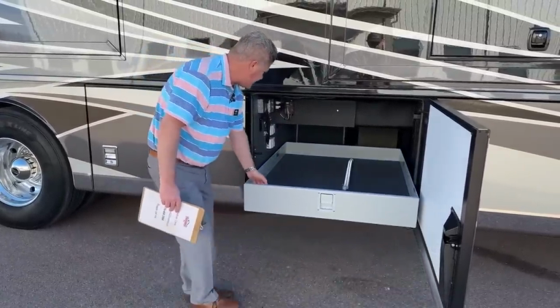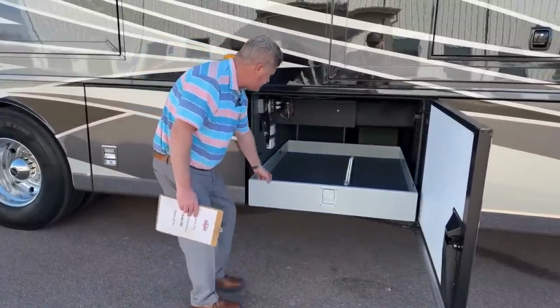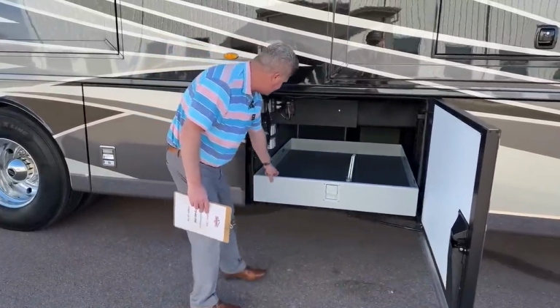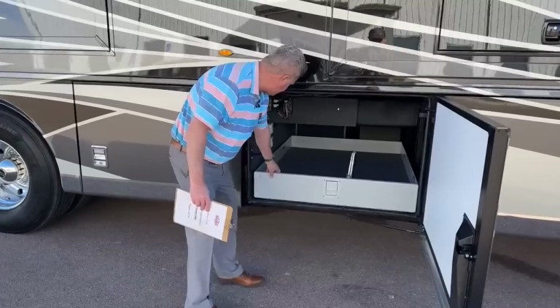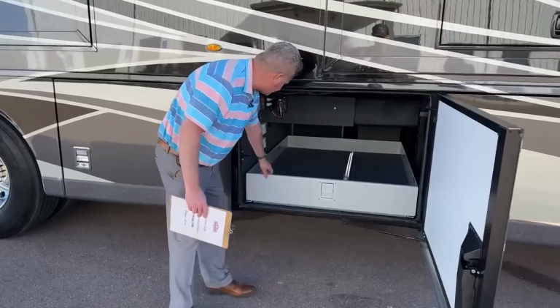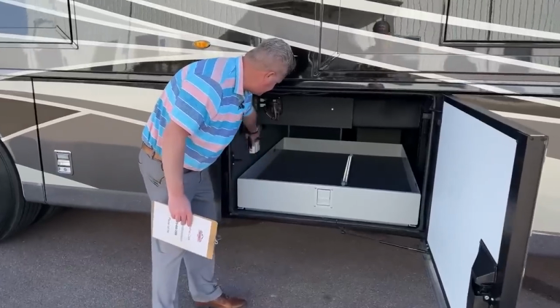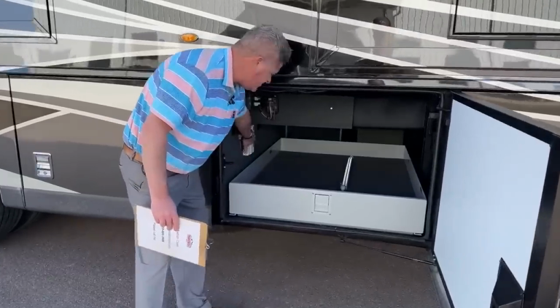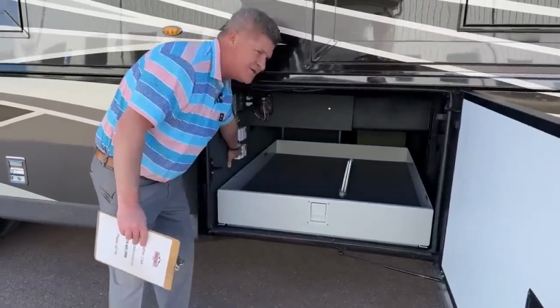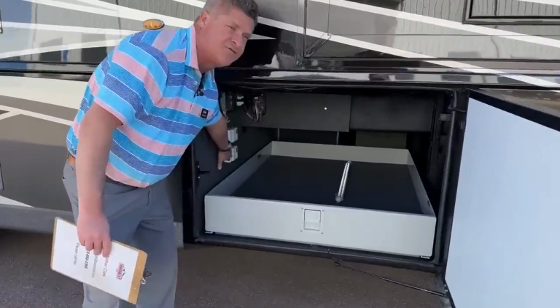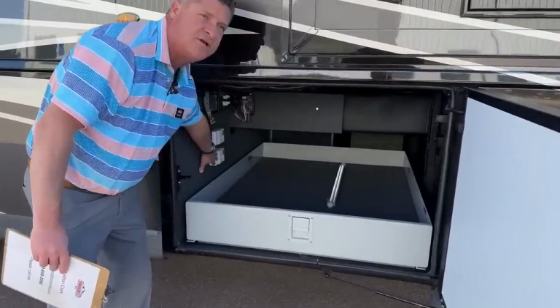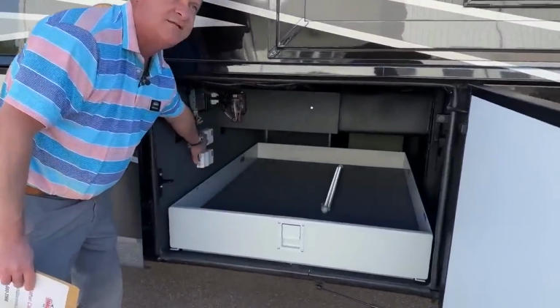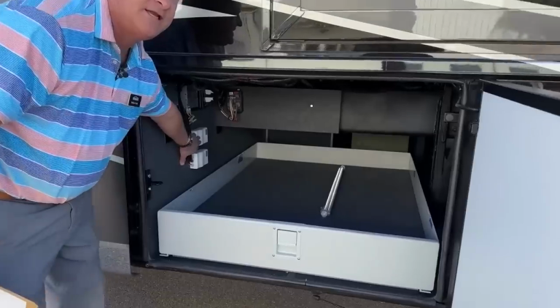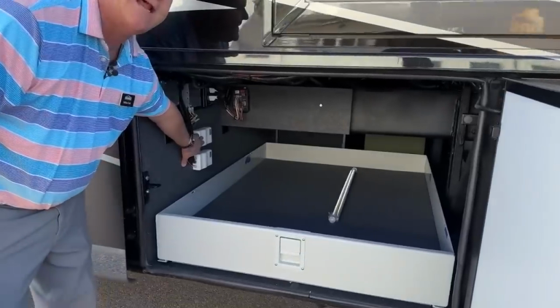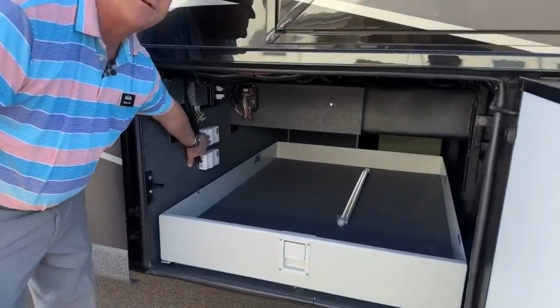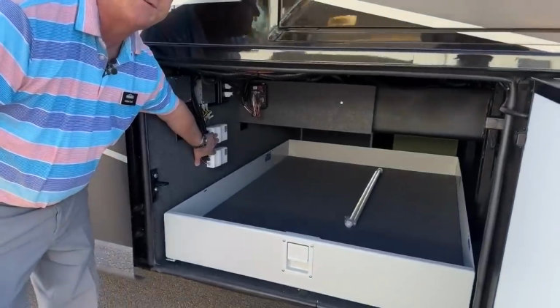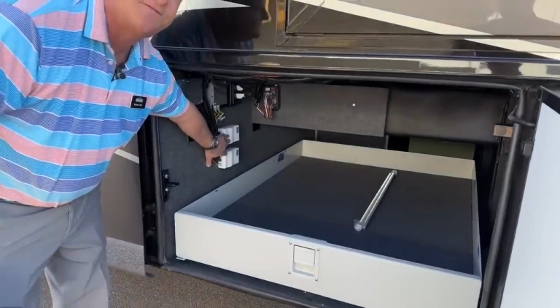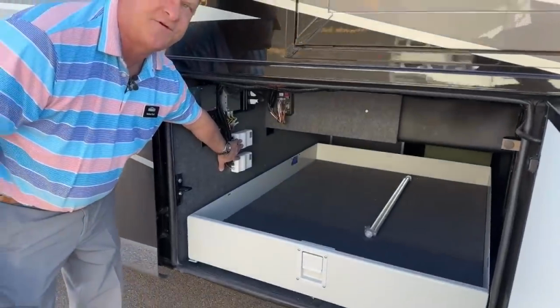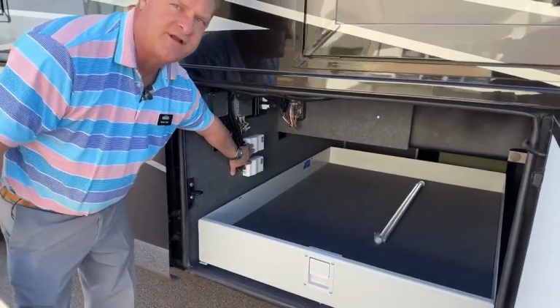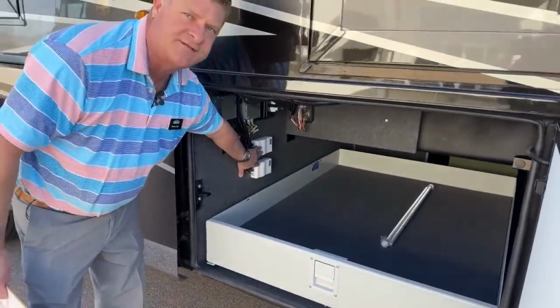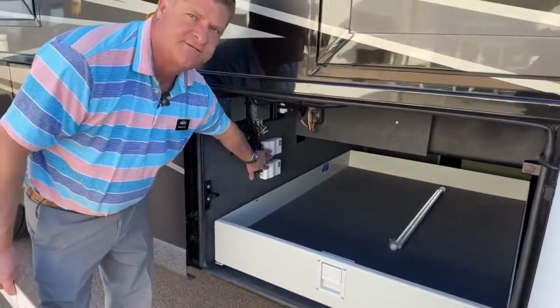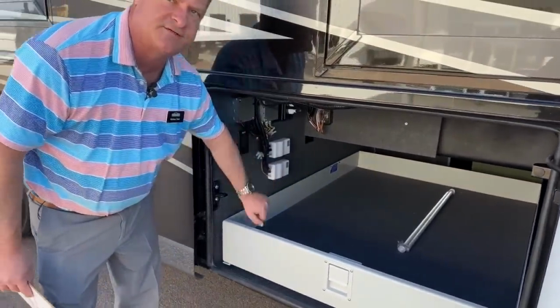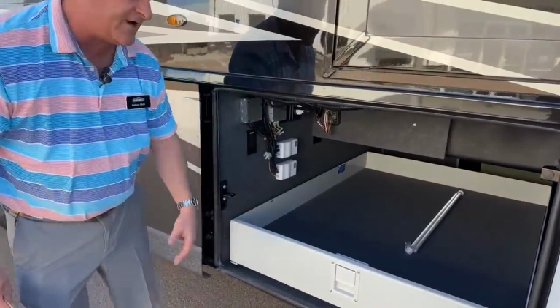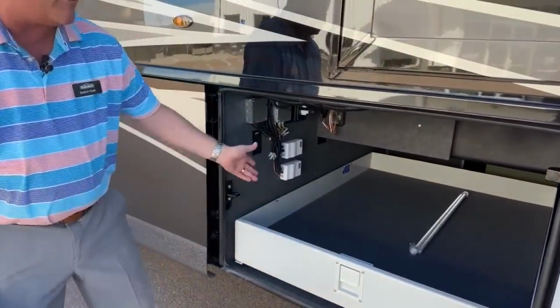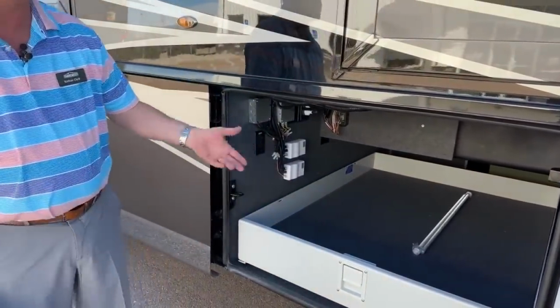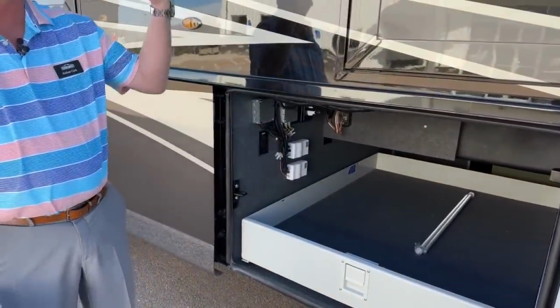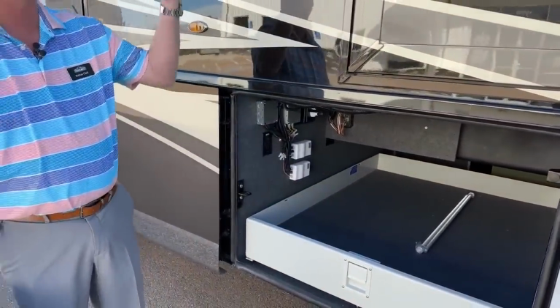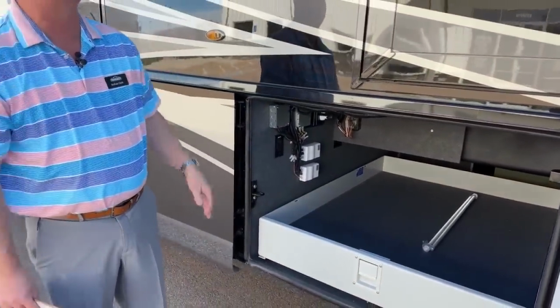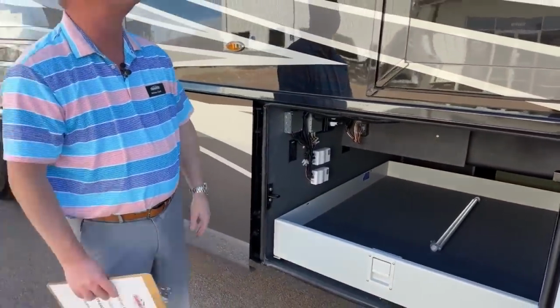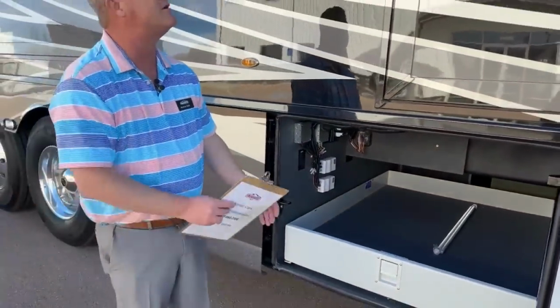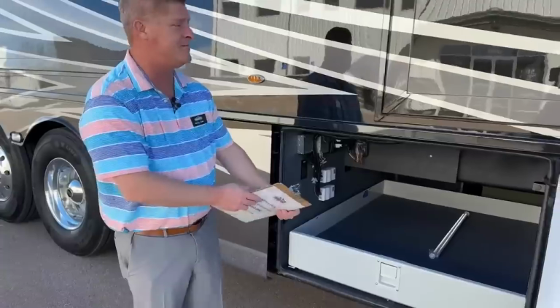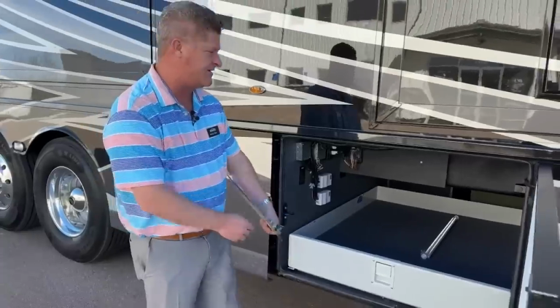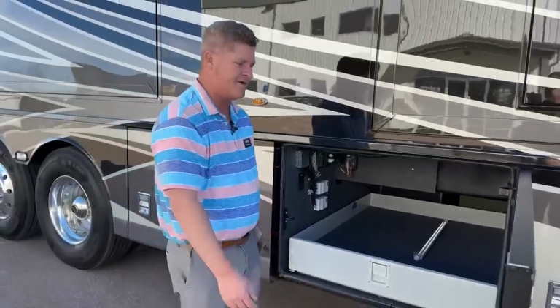Inside here, these white boxes allow you to control the in and out controls for the awnings. So if you're down here in the bays and you want to pull them out or close them up, you can do that from there.